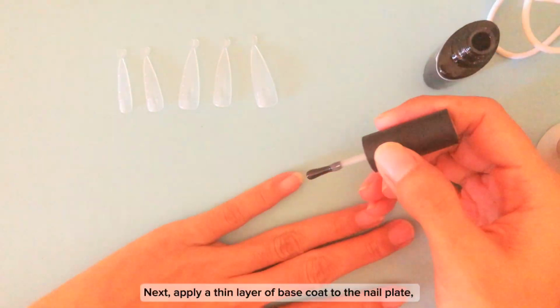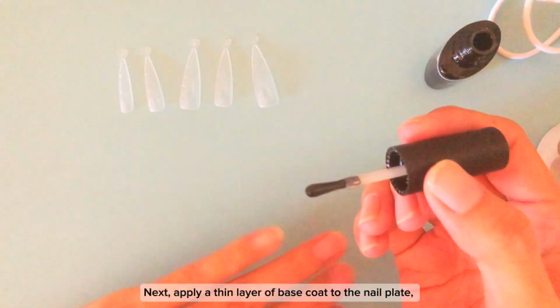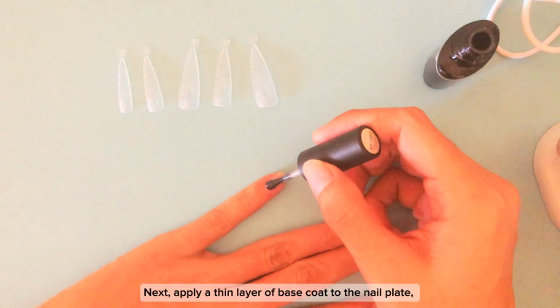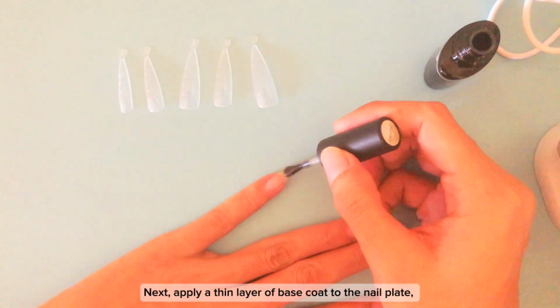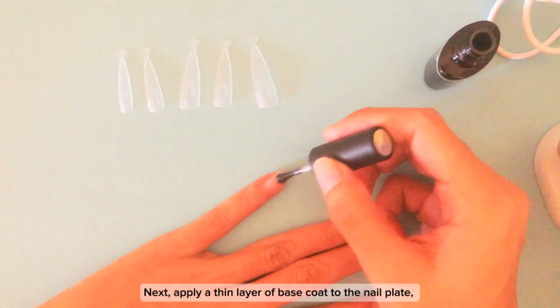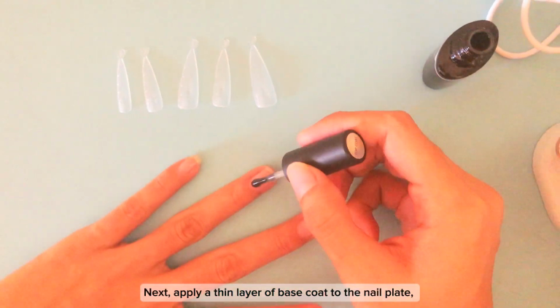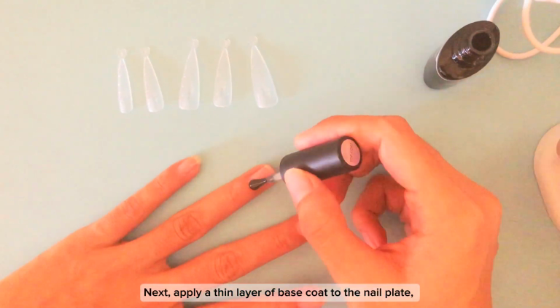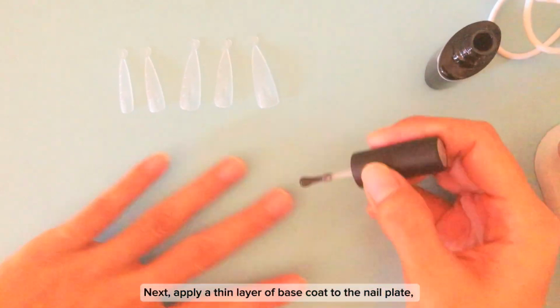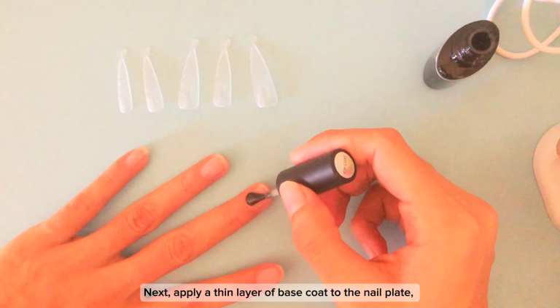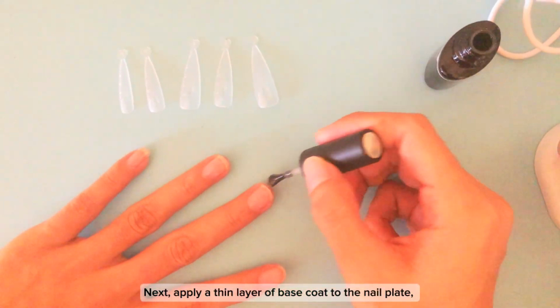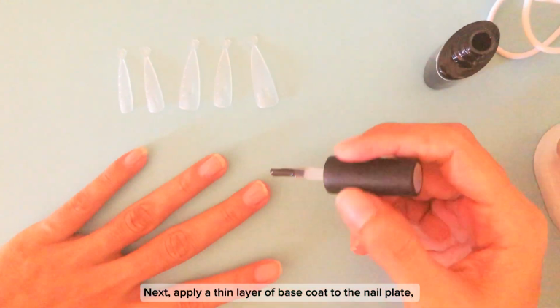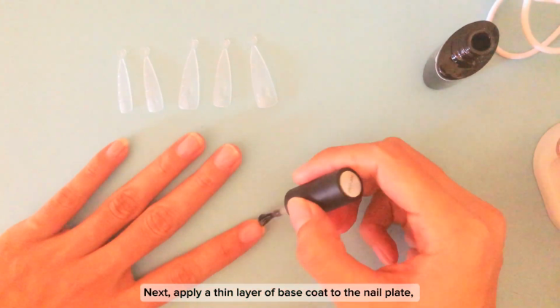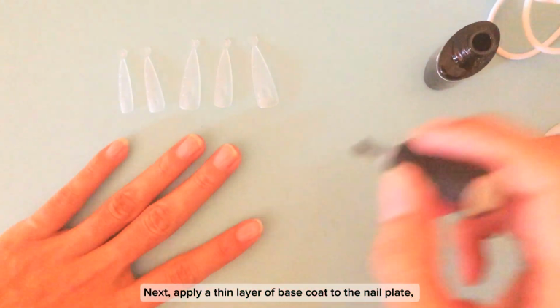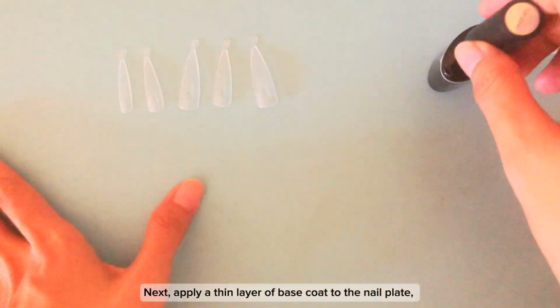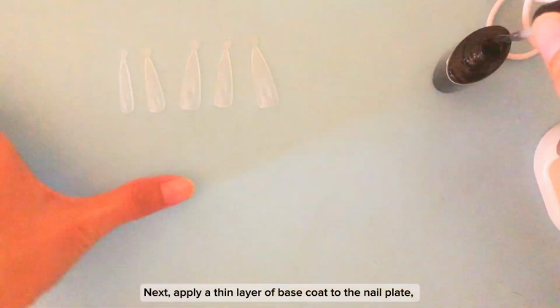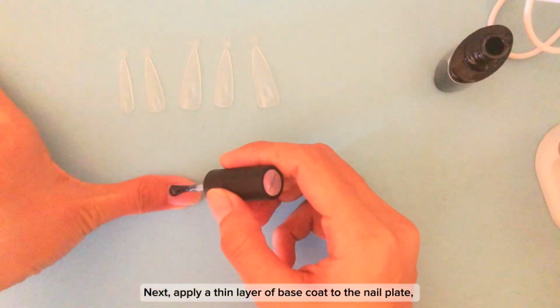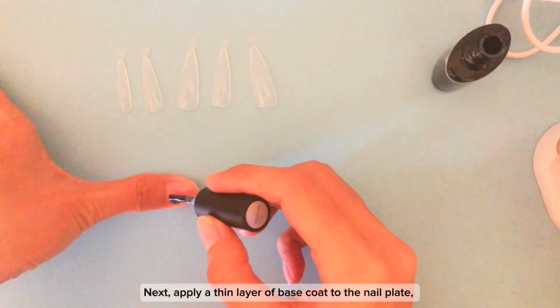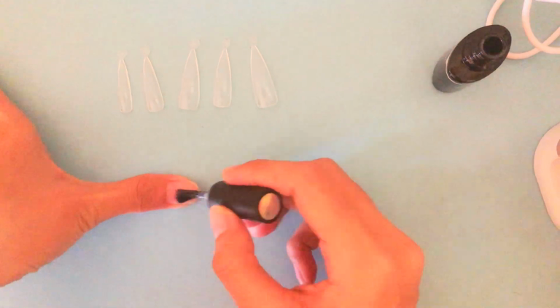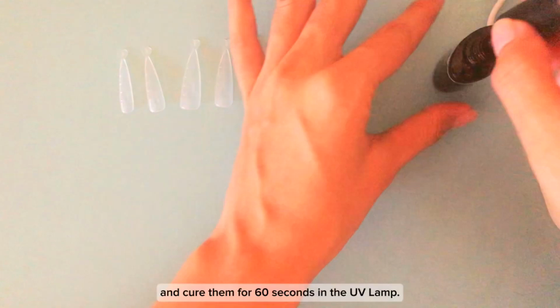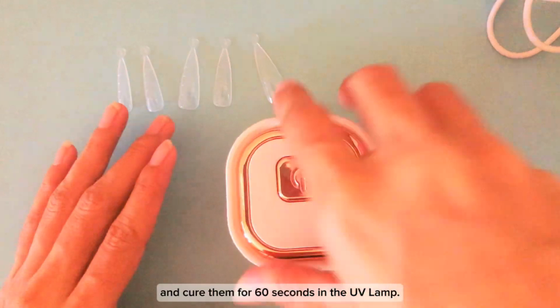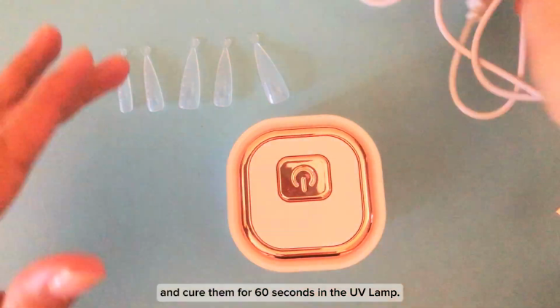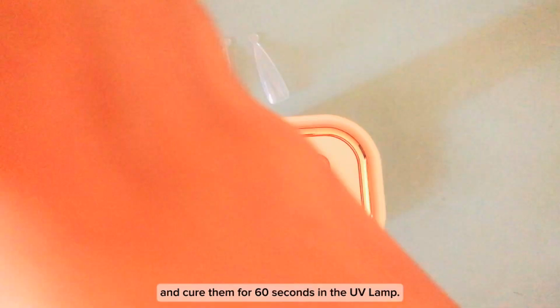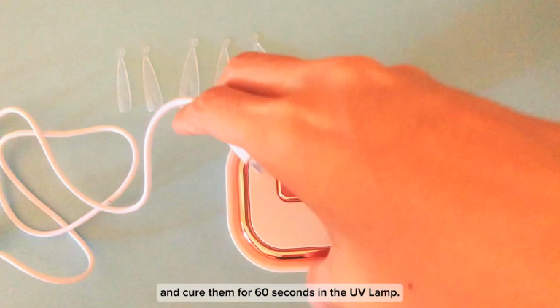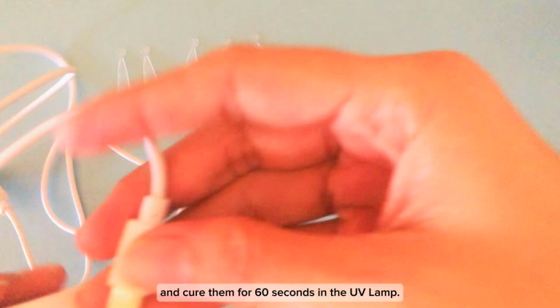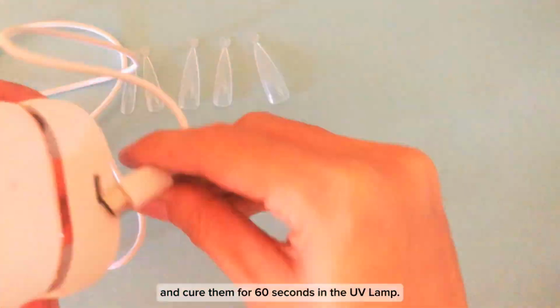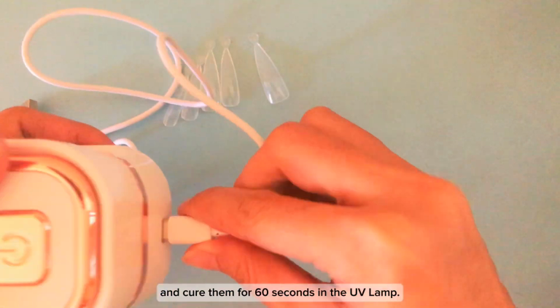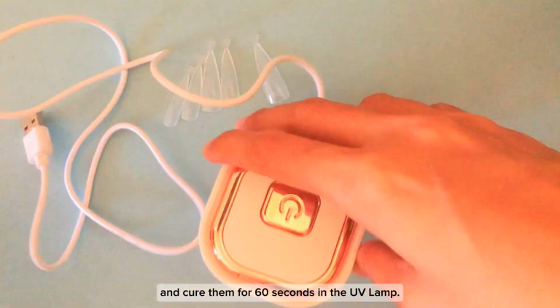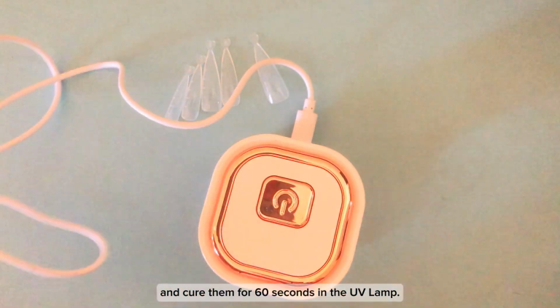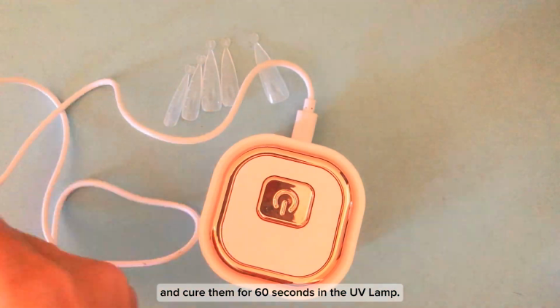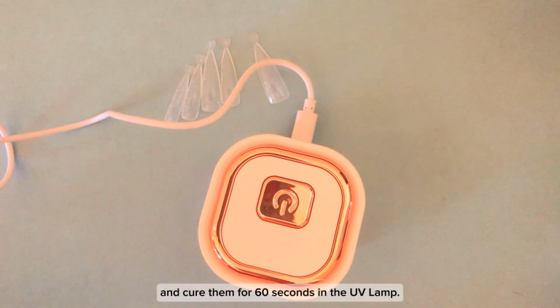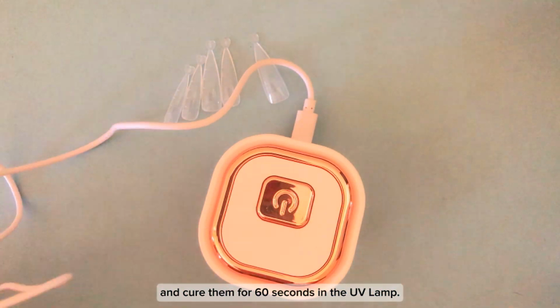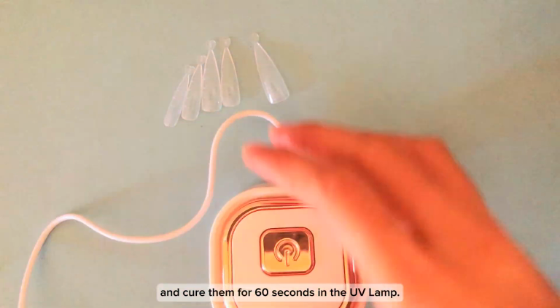Next, apply a thin layer of base coat to the nail plate and cure them for 60 seconds in the UV lamp.